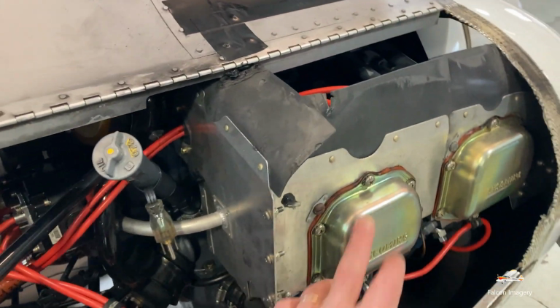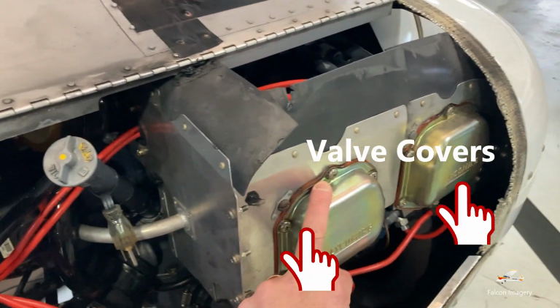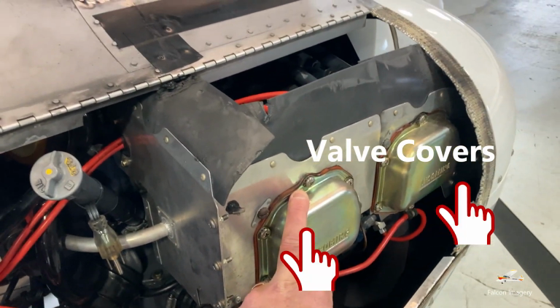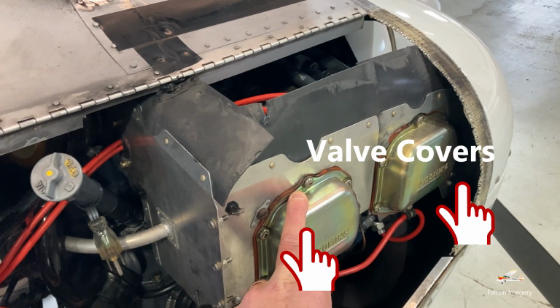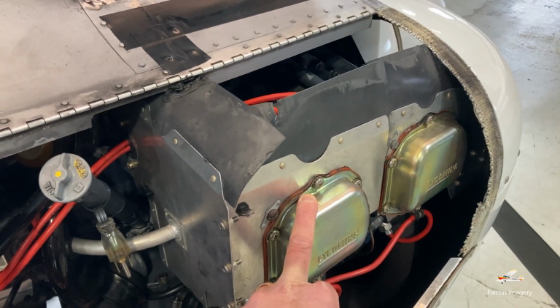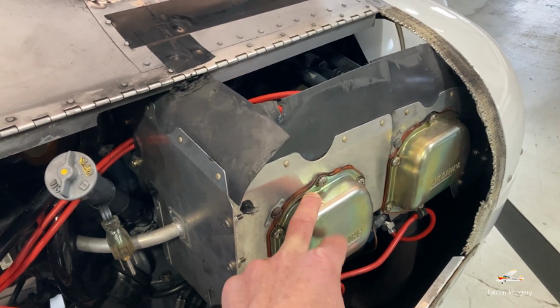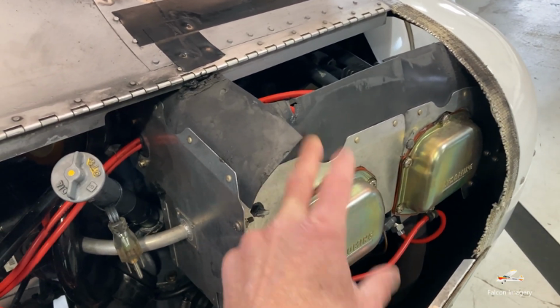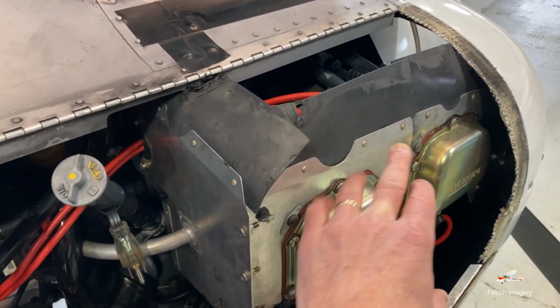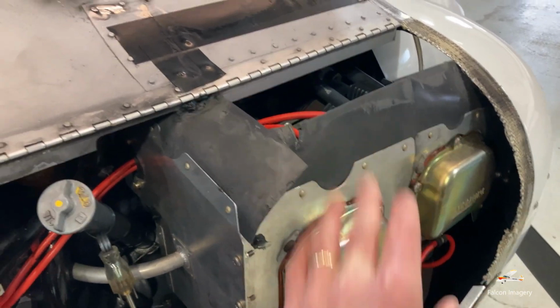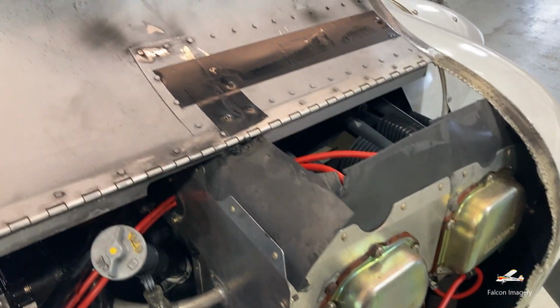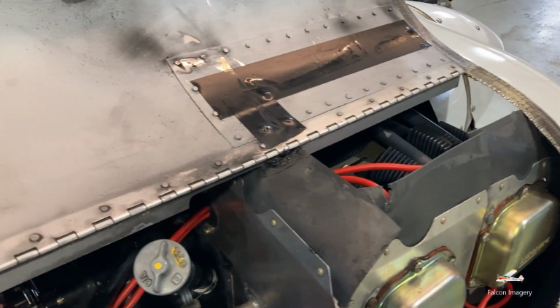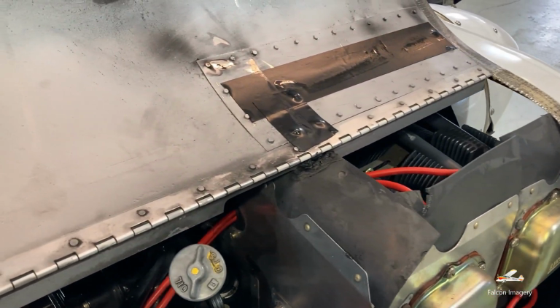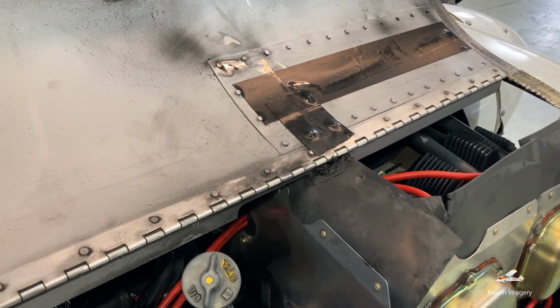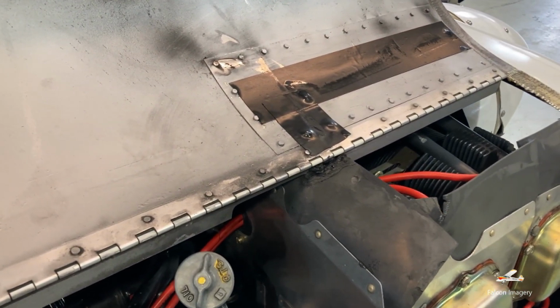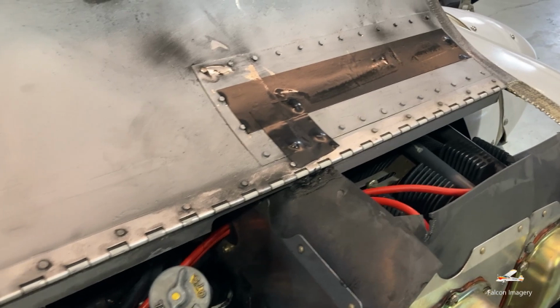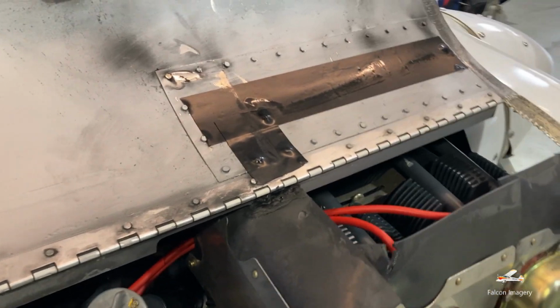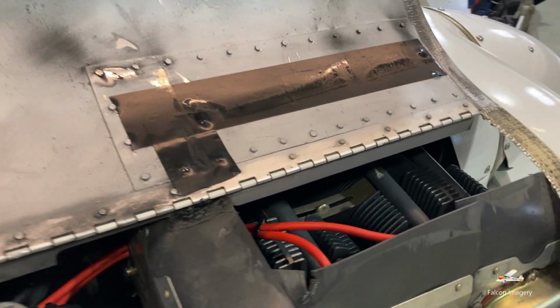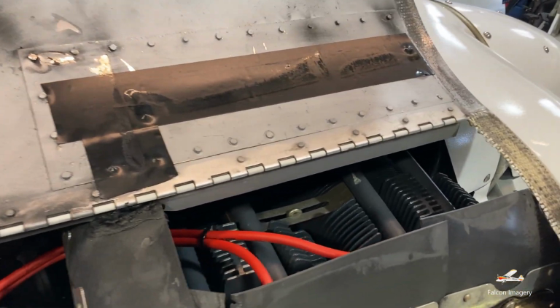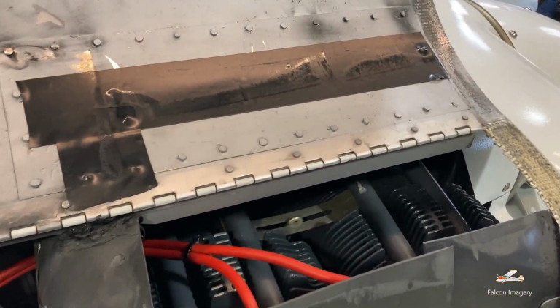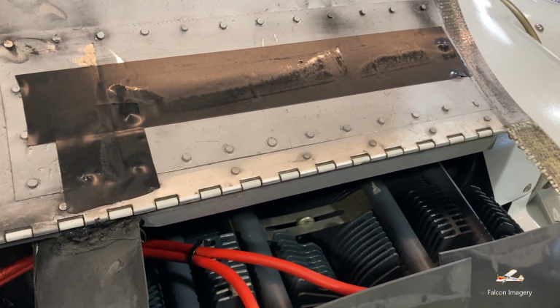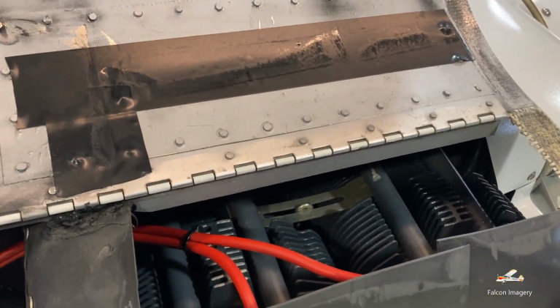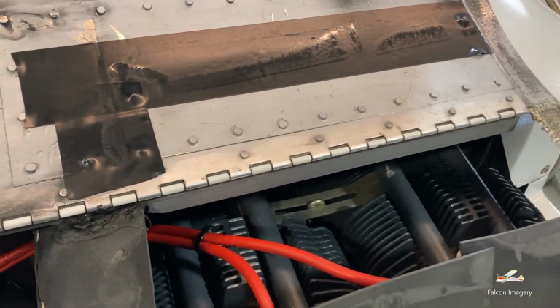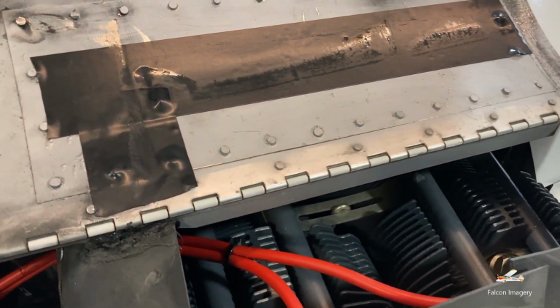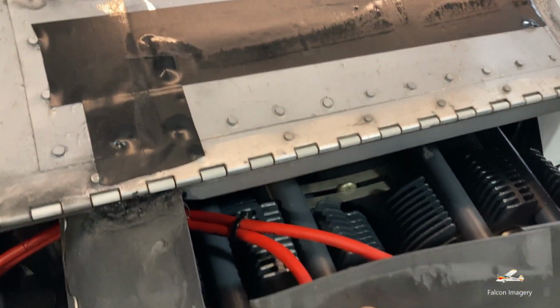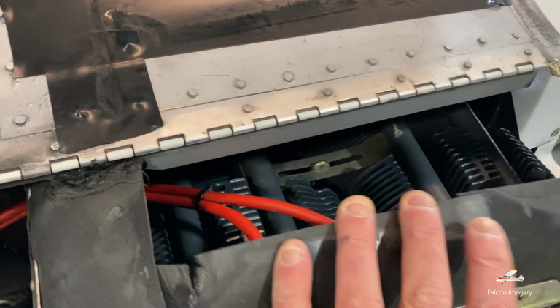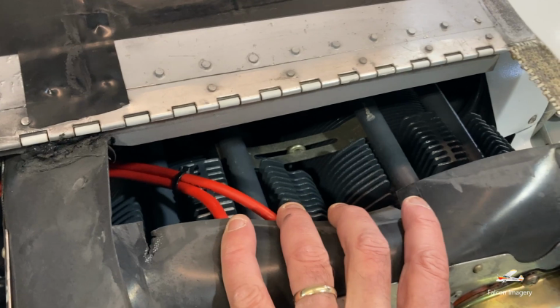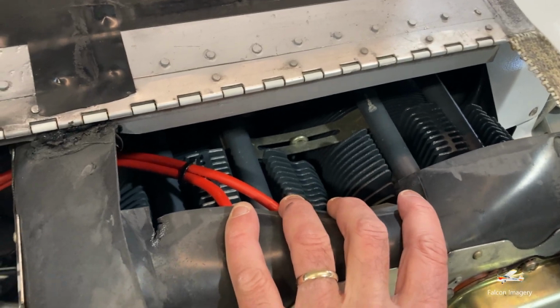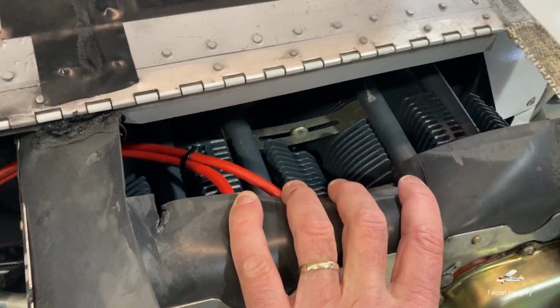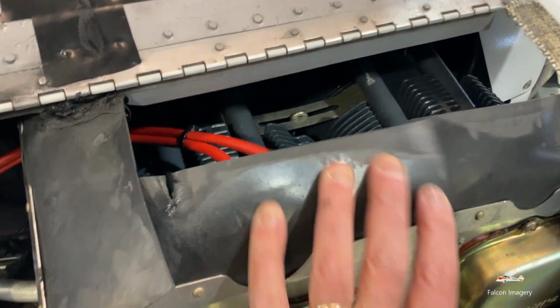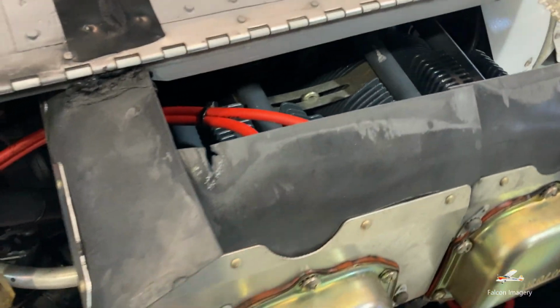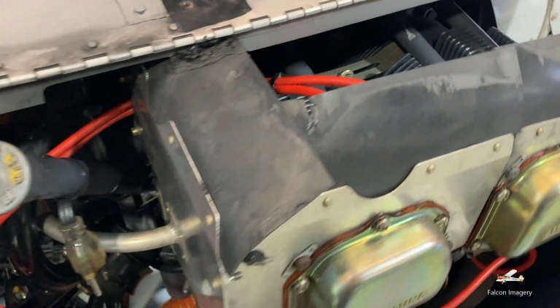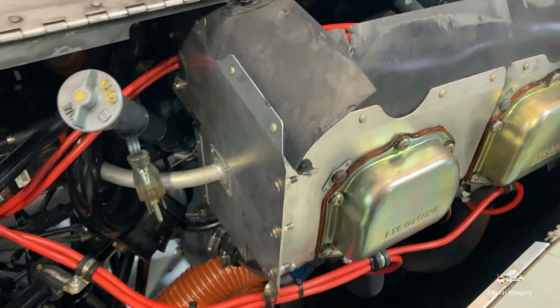It's four cylinders, two cylinders on either side of the crankshaft. It's a horizontally opposed design, and it's normally aspirated — there's no turbocharging going on in this aircraft.